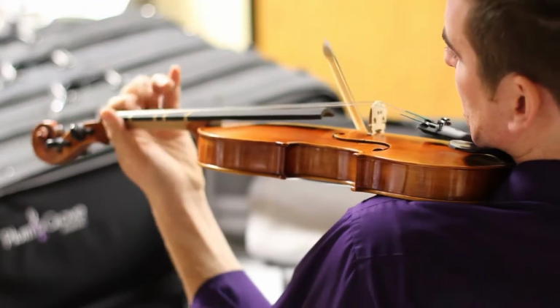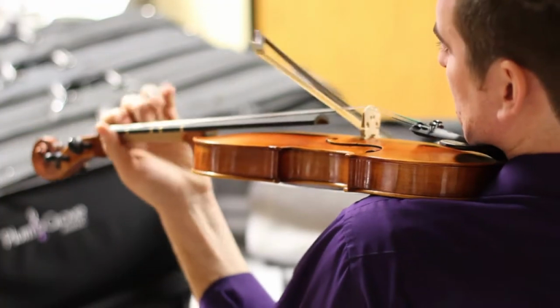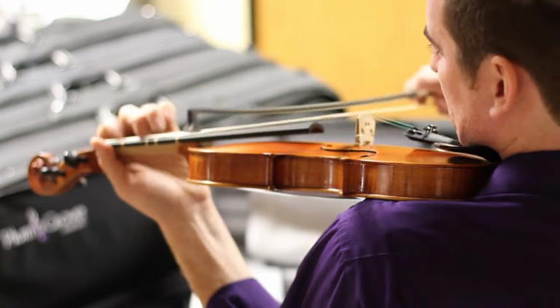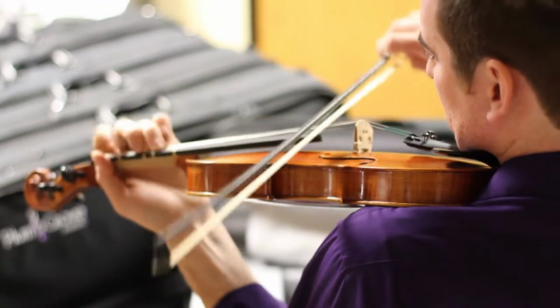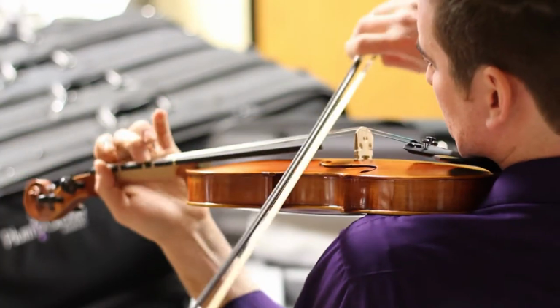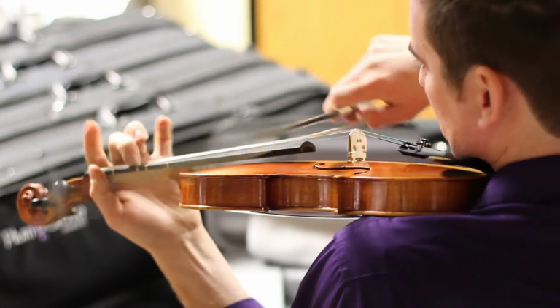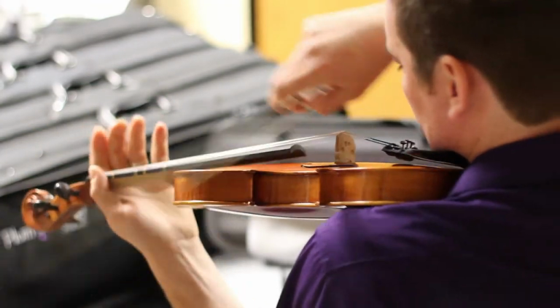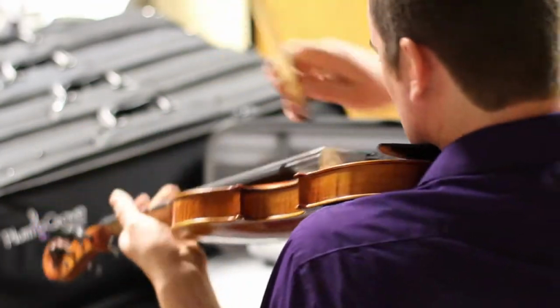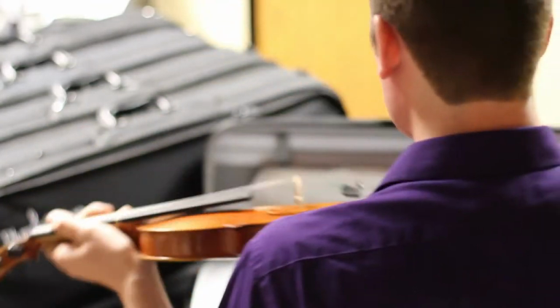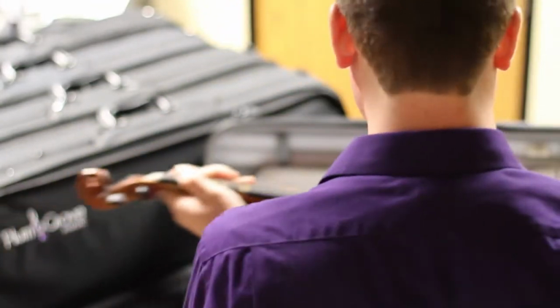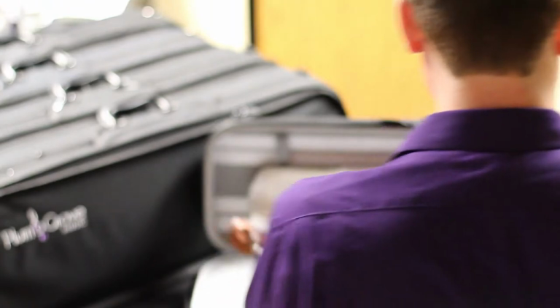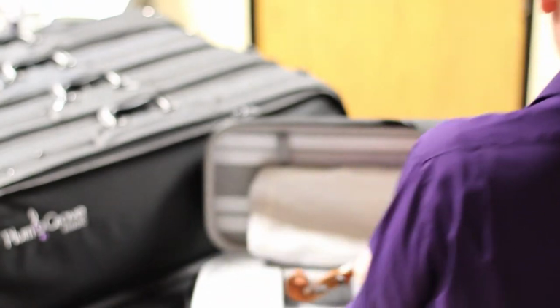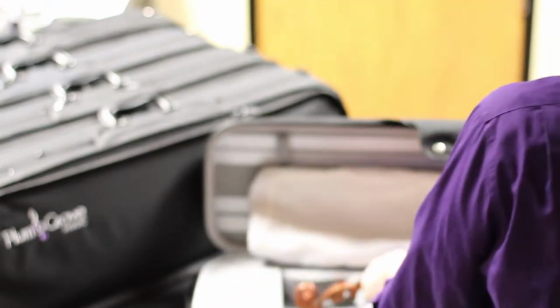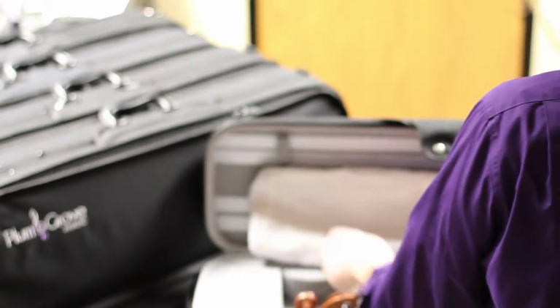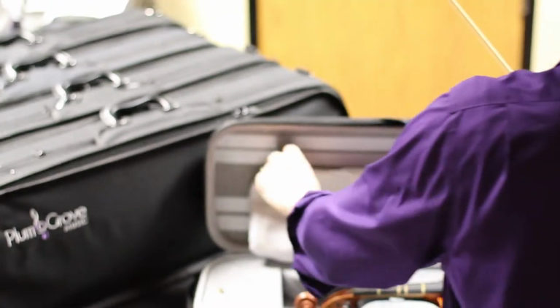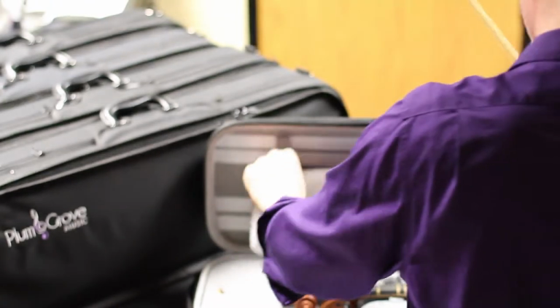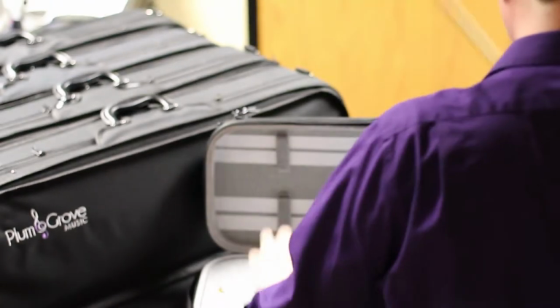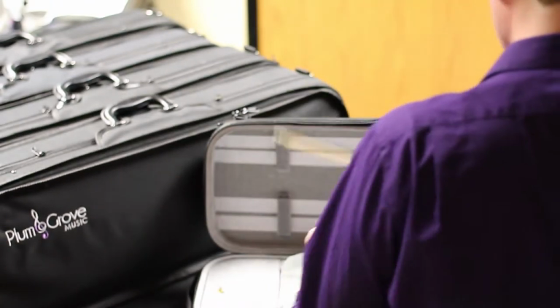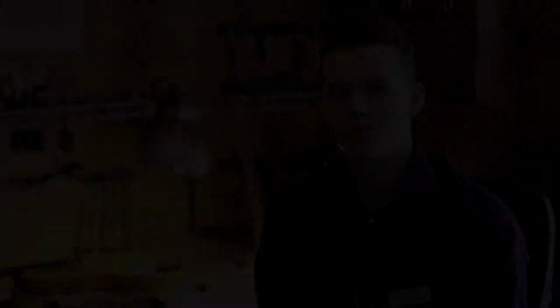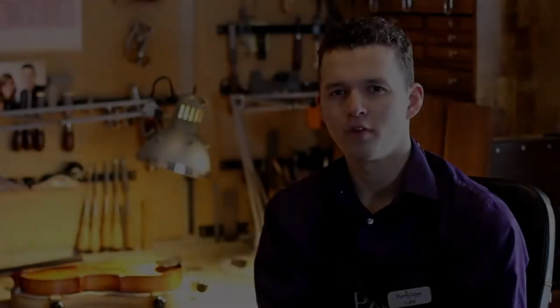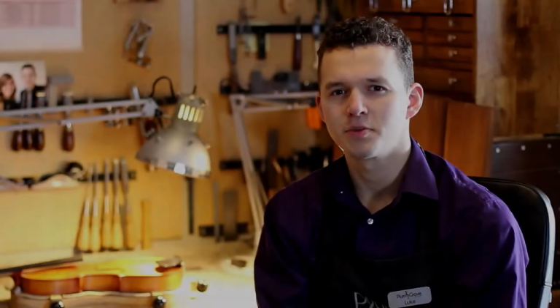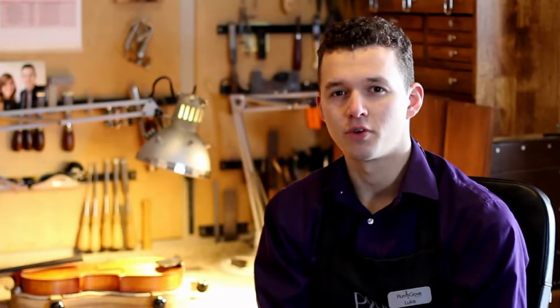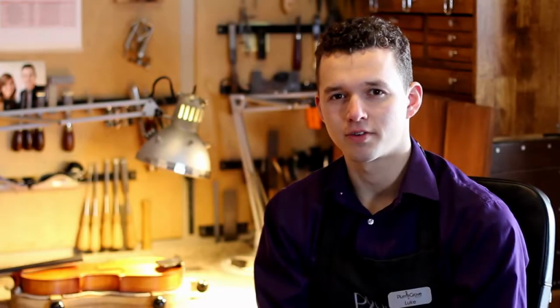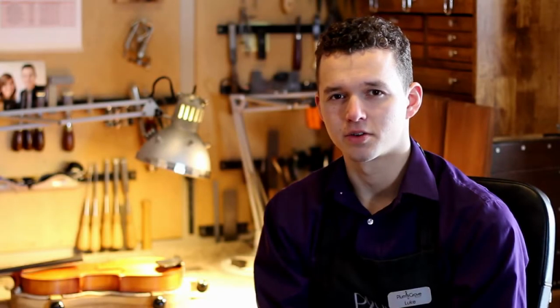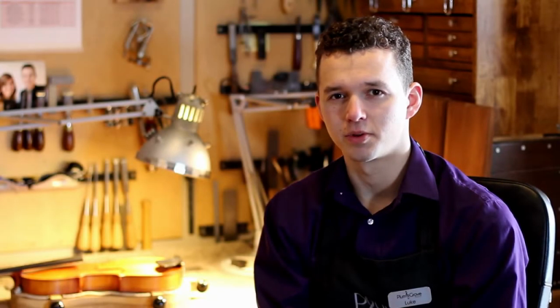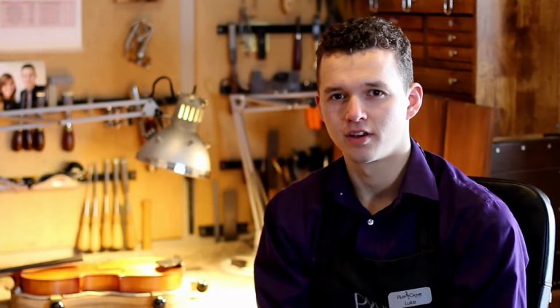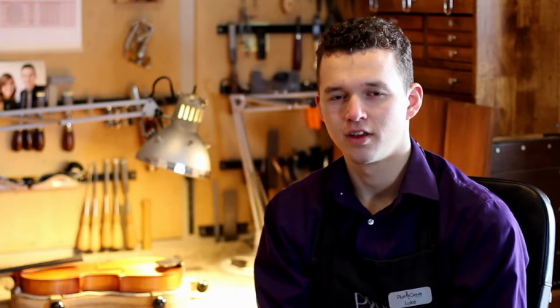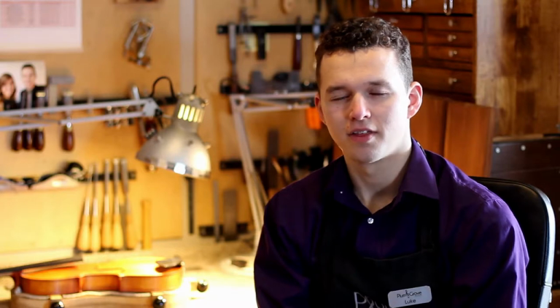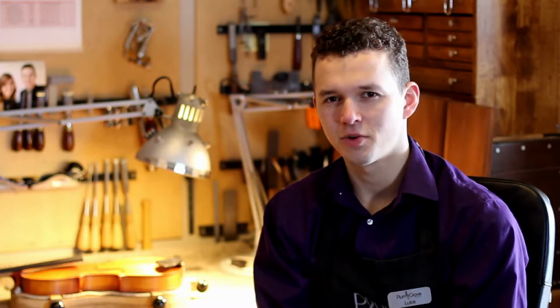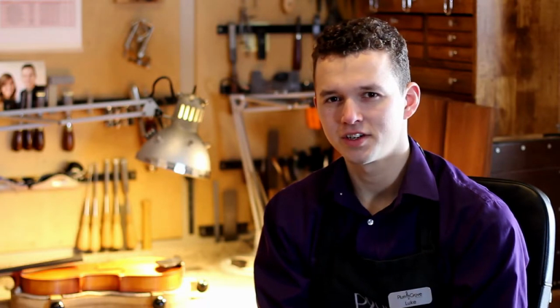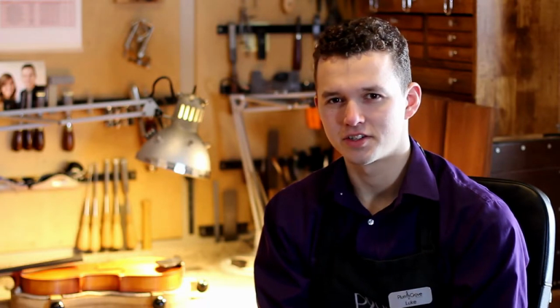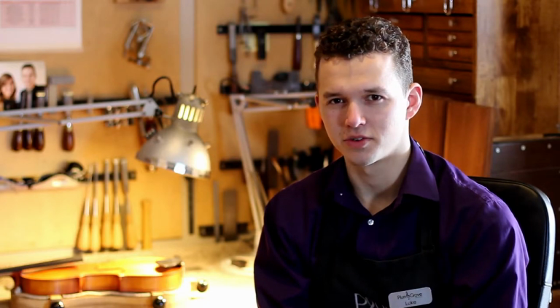All instruments are play tested by musicians before leaving the shop to make sure they play comfortably. Plum Grove instruments give you confidence in what you play. Thanks for watching, and see you soon.